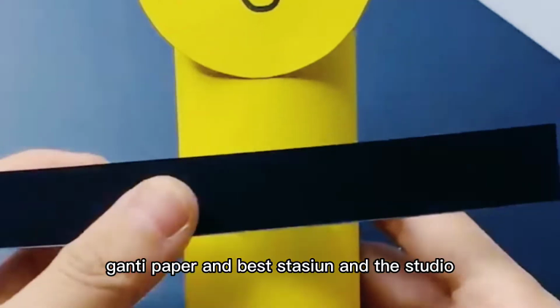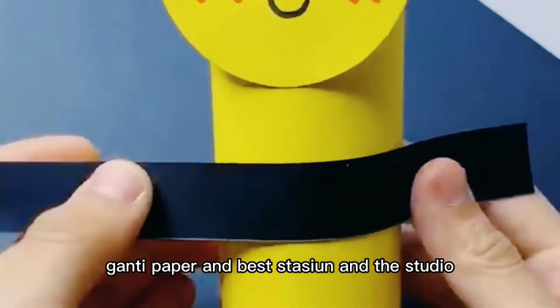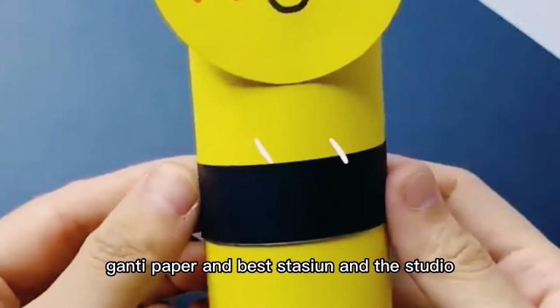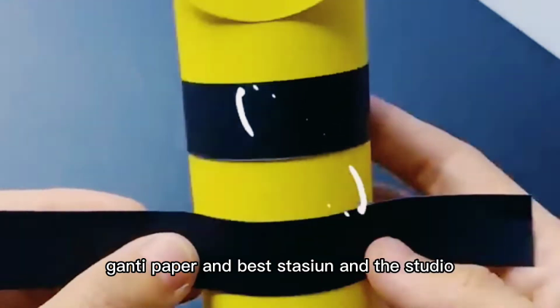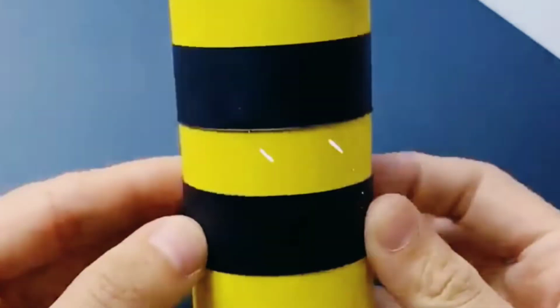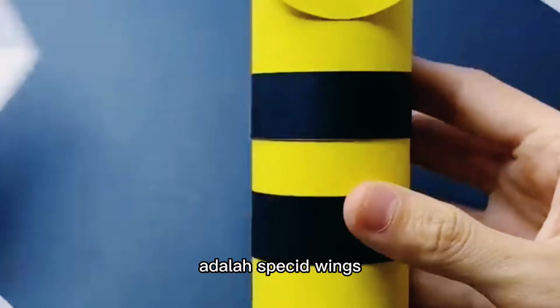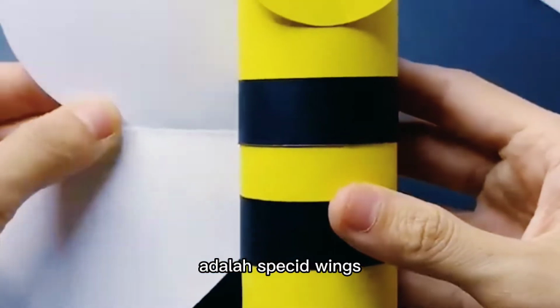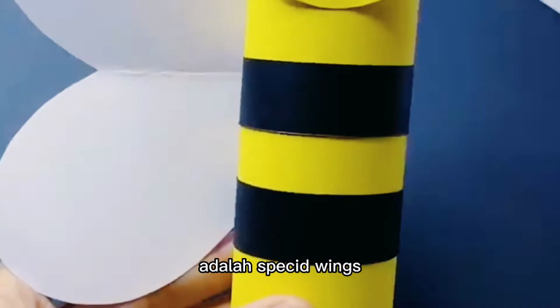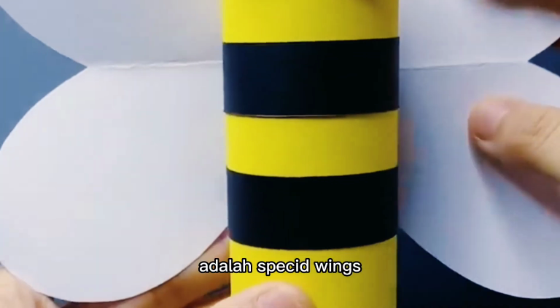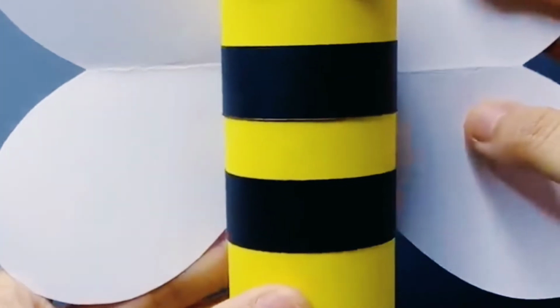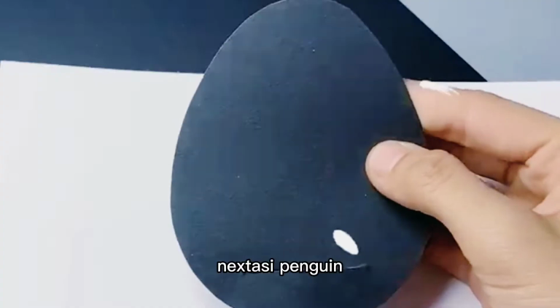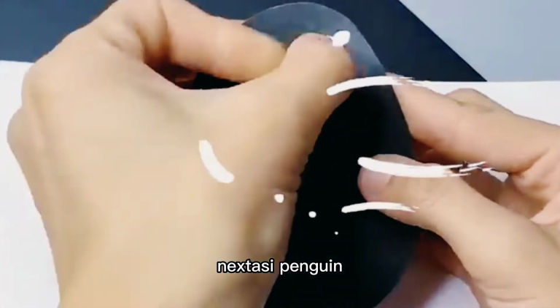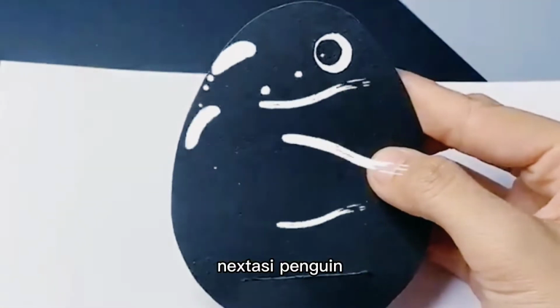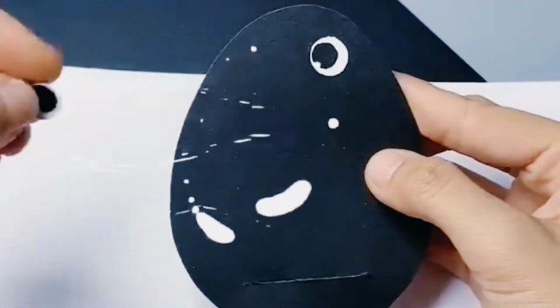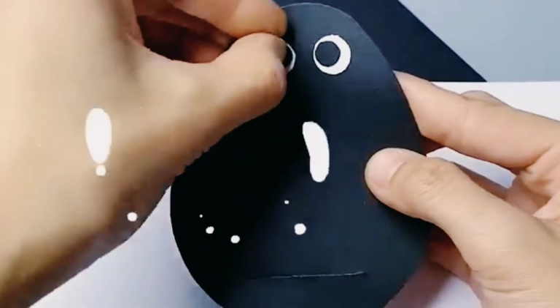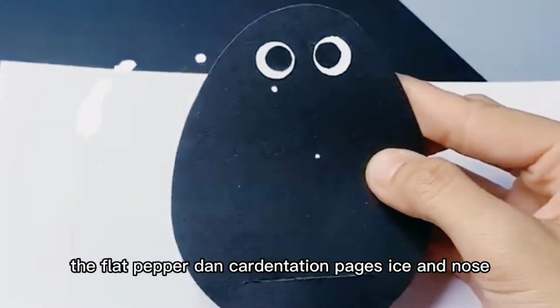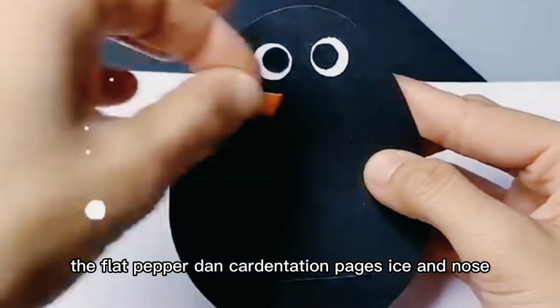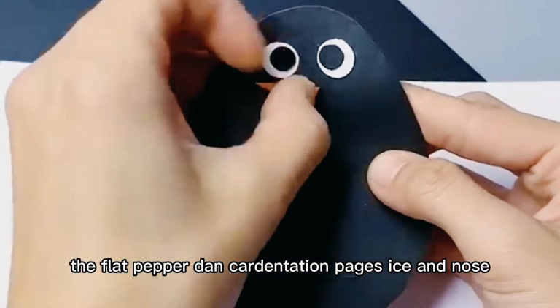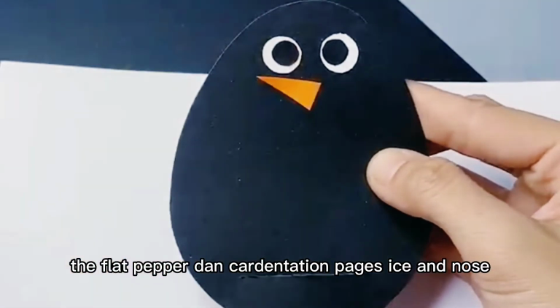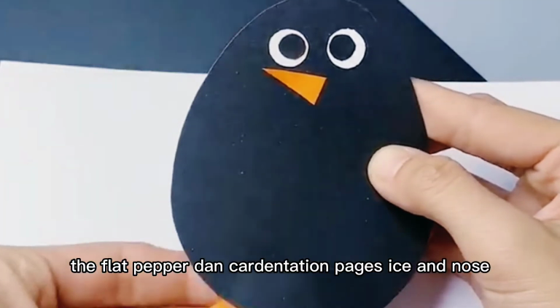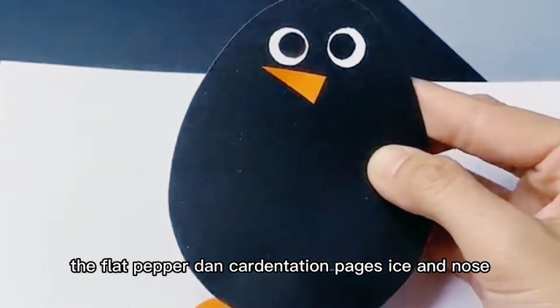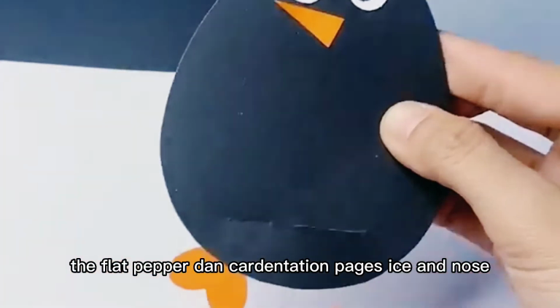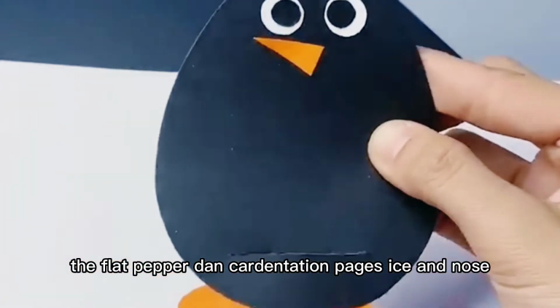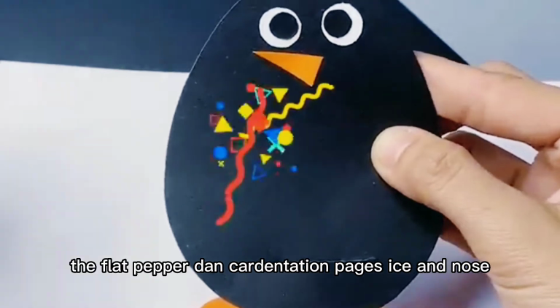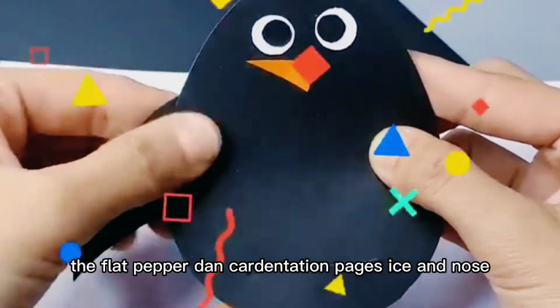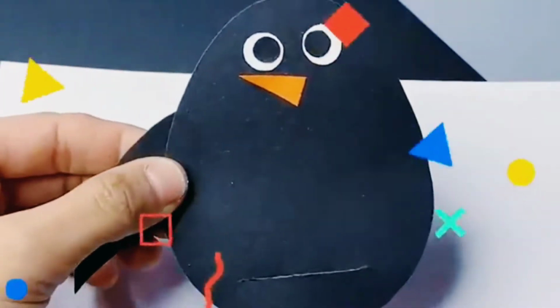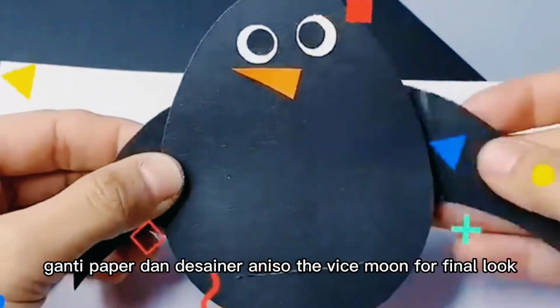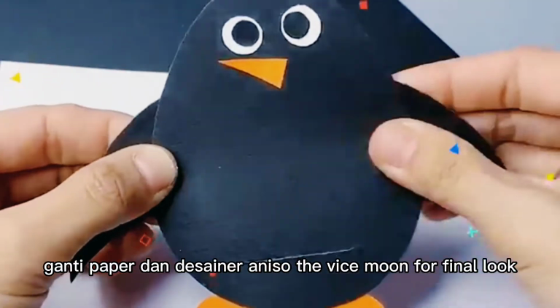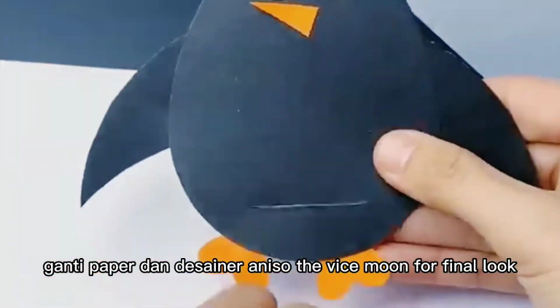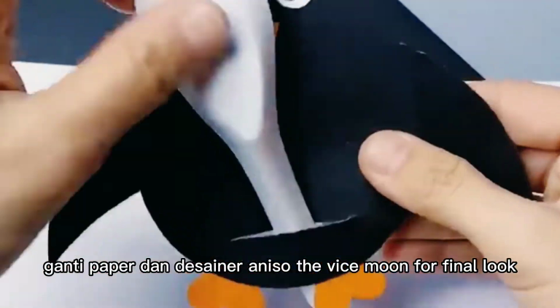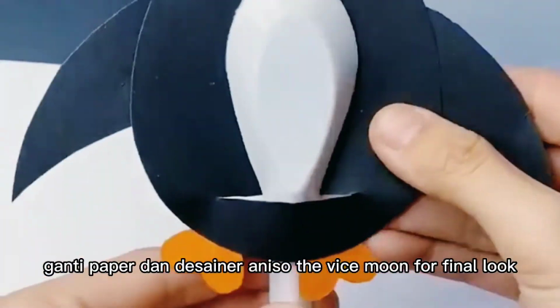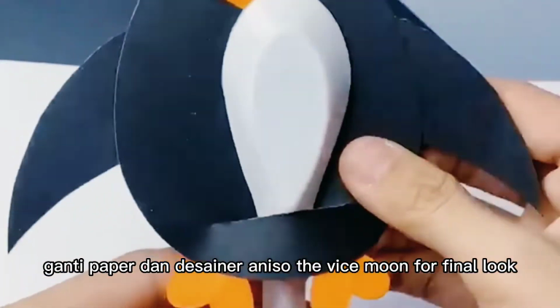Next is the penguin. Take black paper and cut it as shown. Paste its eyes and nose. Cut the paper at the center and insert a white spoon for a final look.